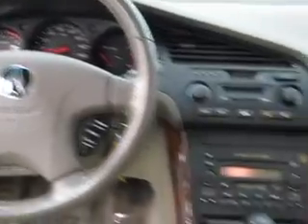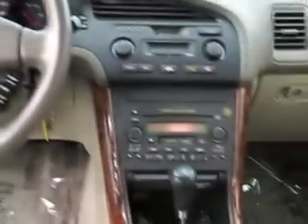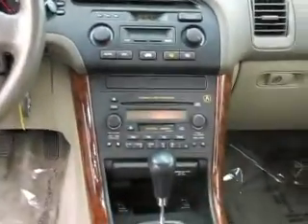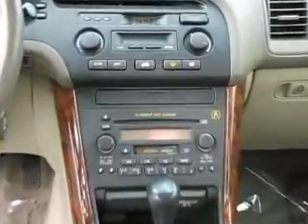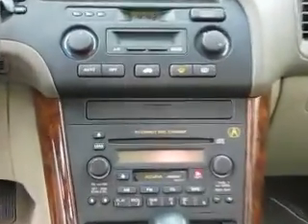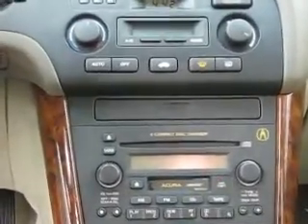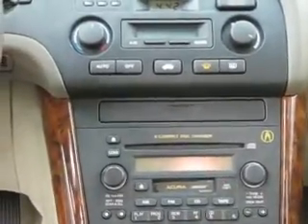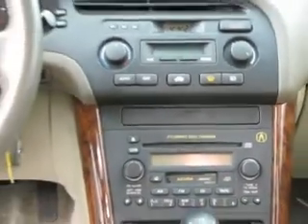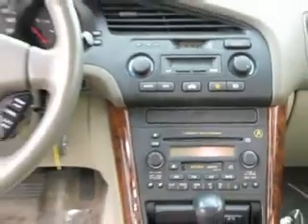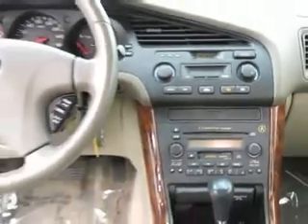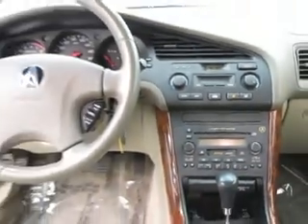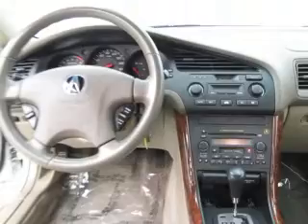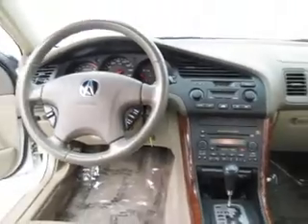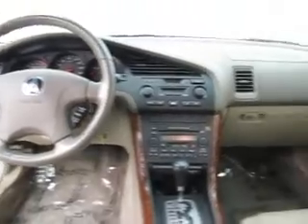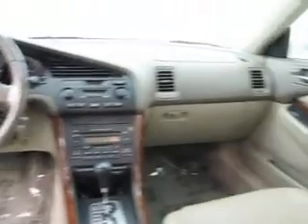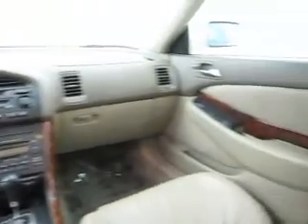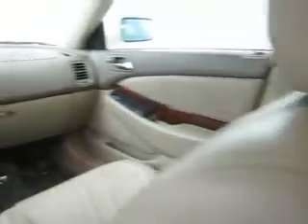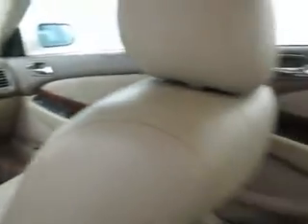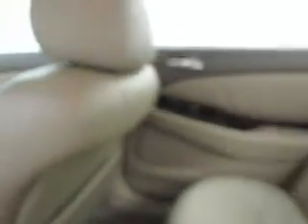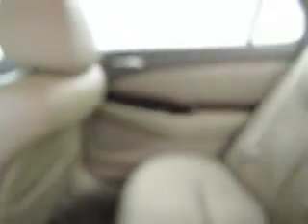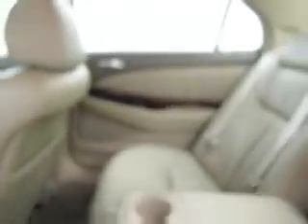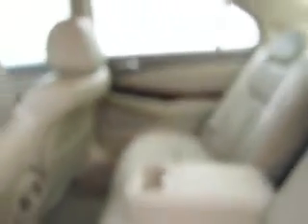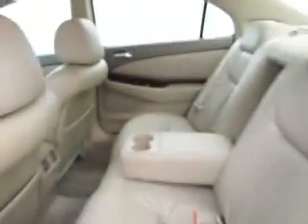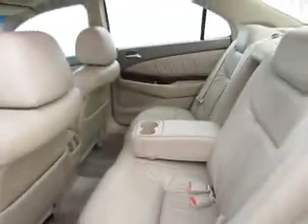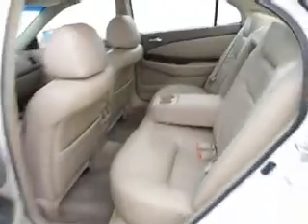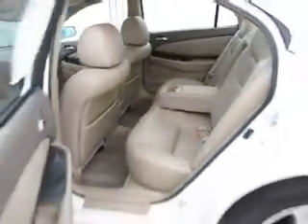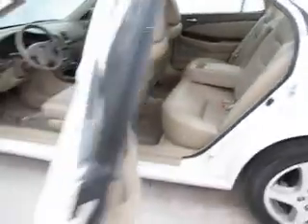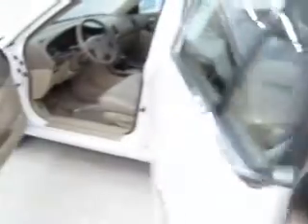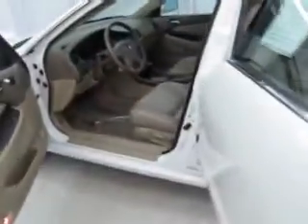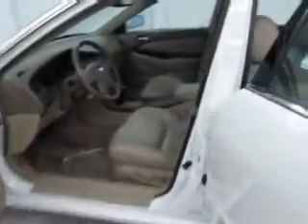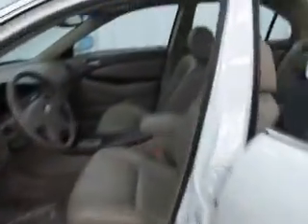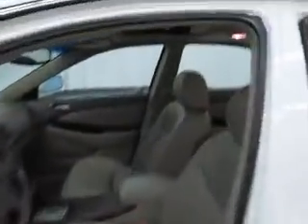Power moonroof, heated driver seat, keyless entry, power windows, power locks, power seat, AM/FM/CD/cassette player, premium sound system — and that's just to name a few.